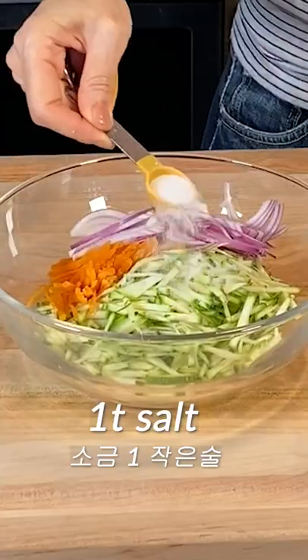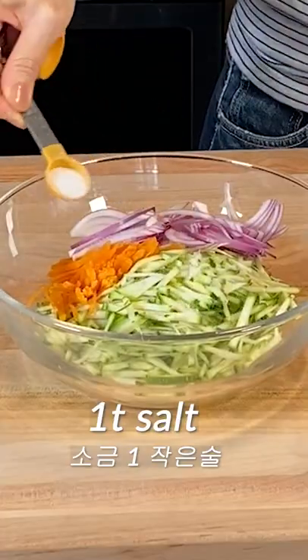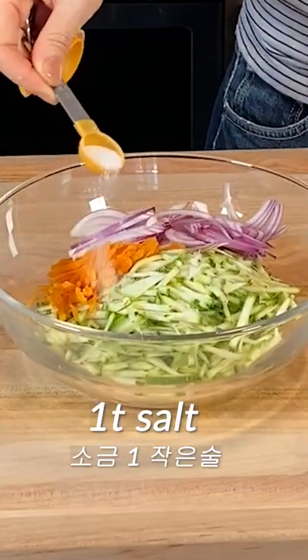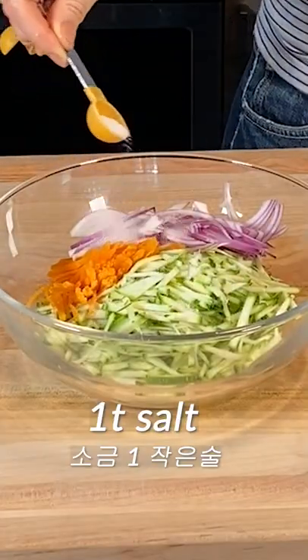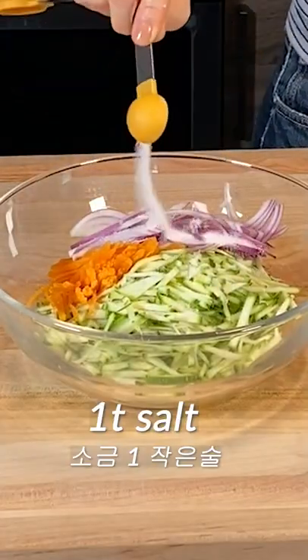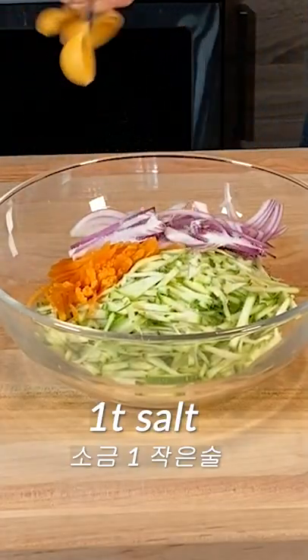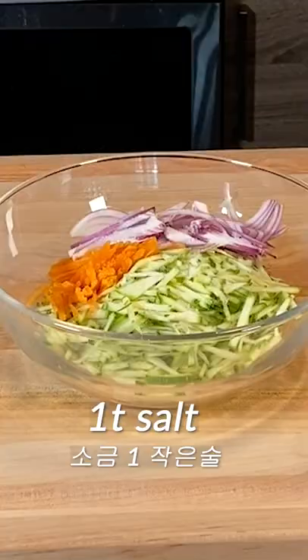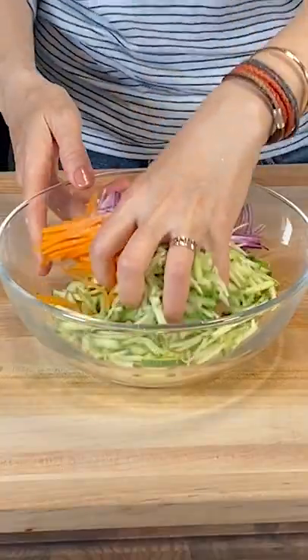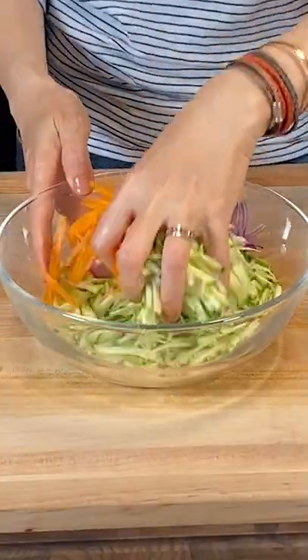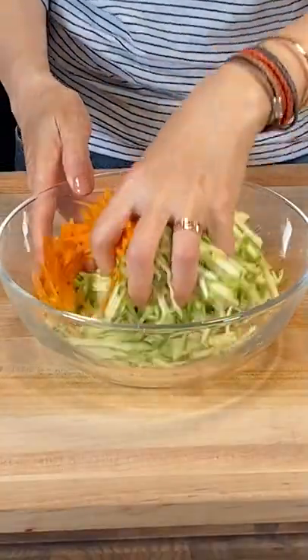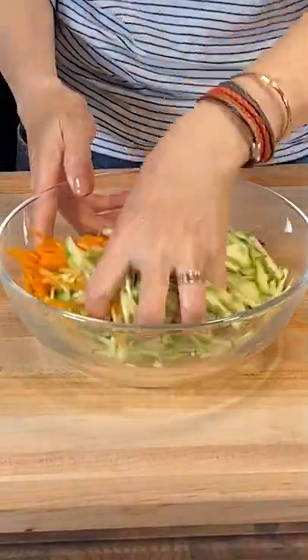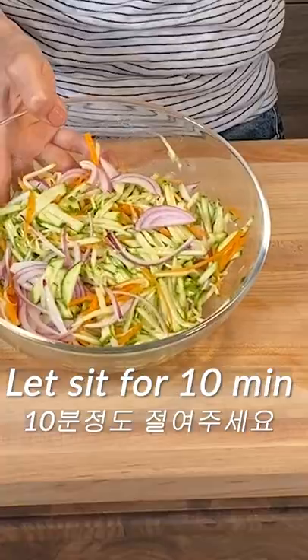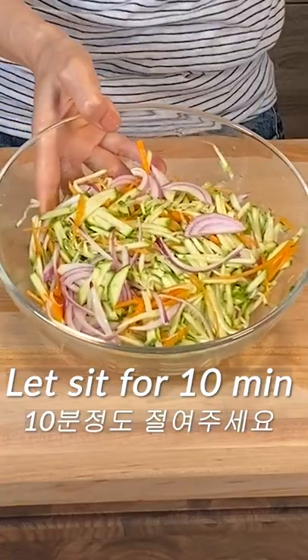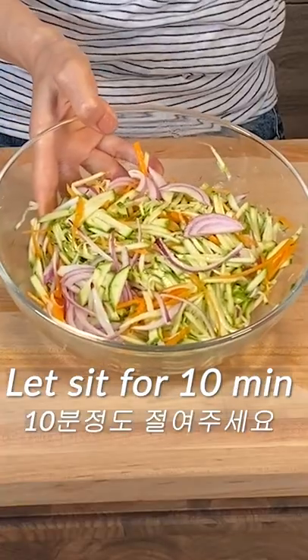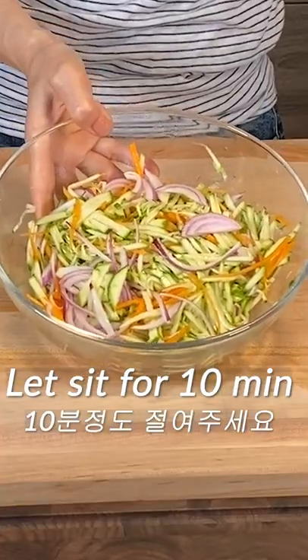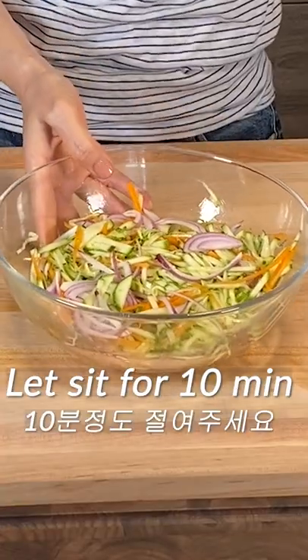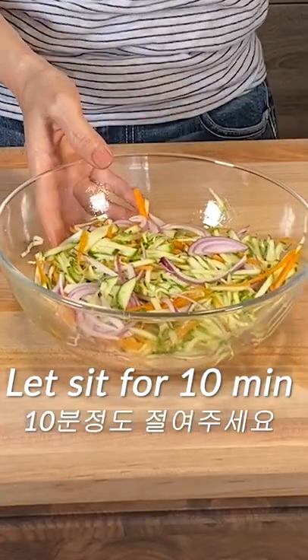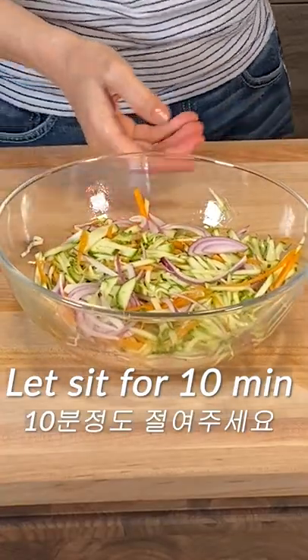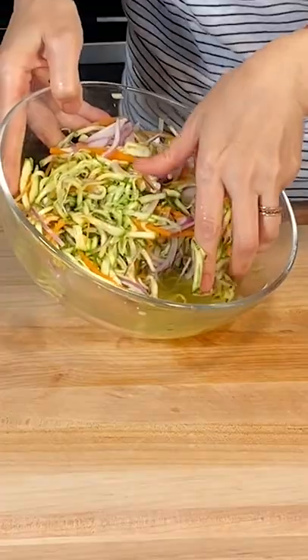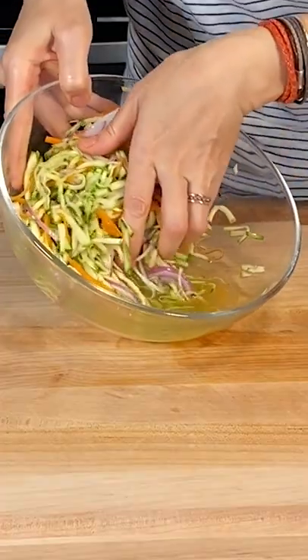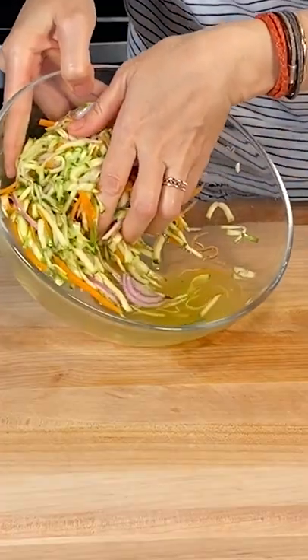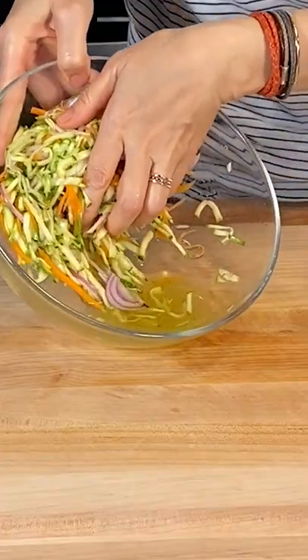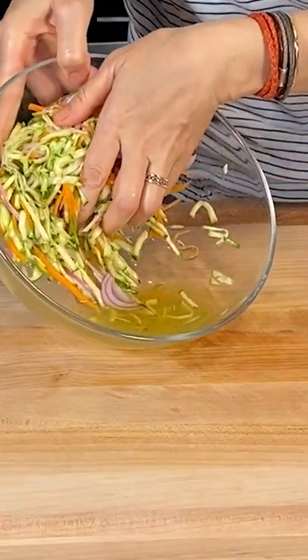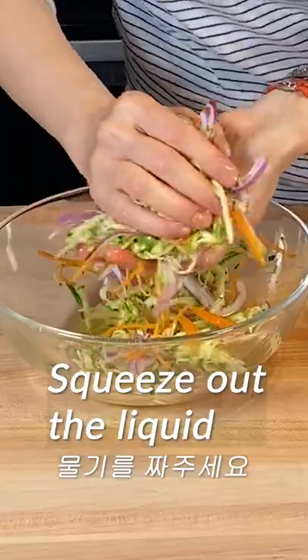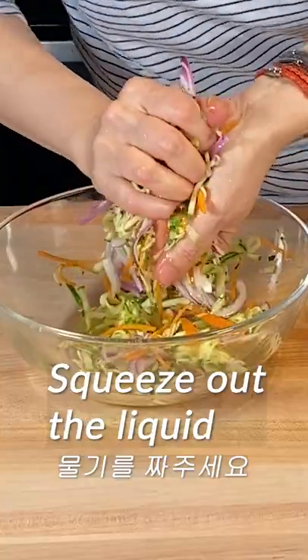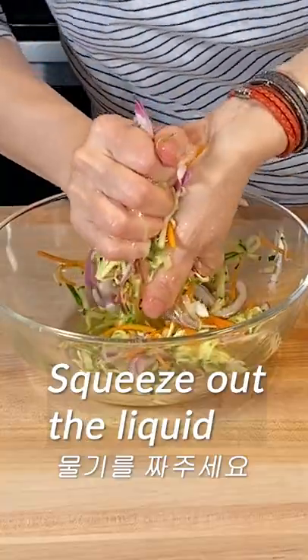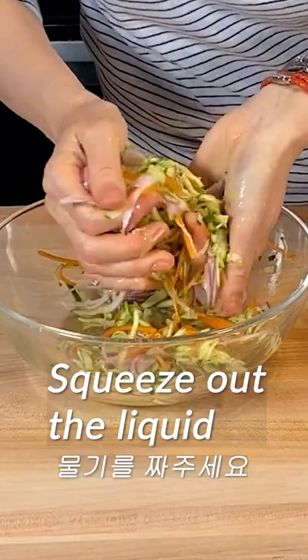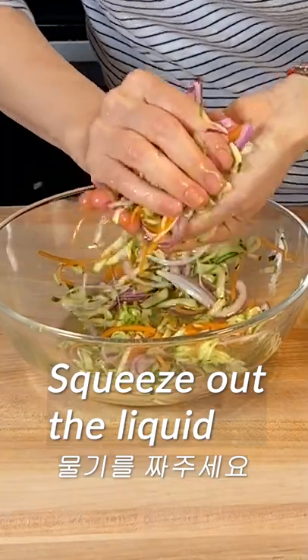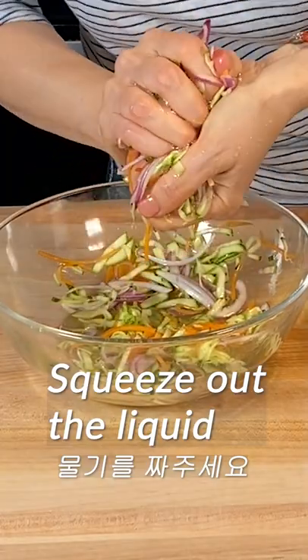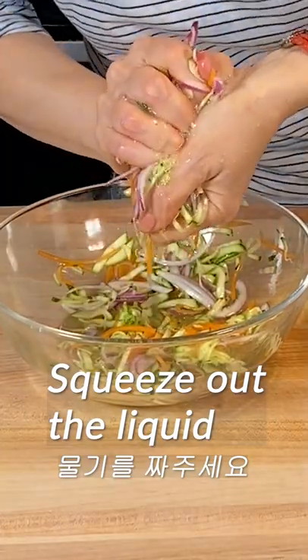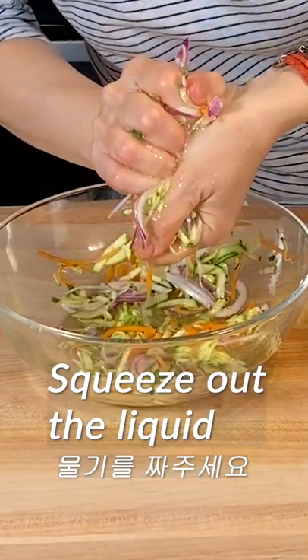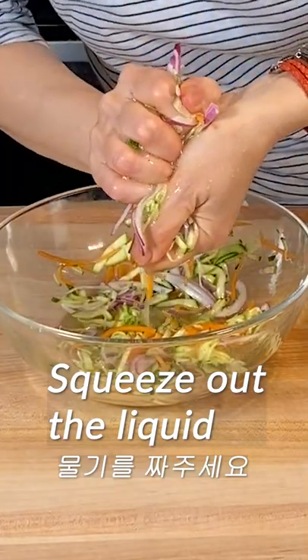Add 1 teaspoon of salt and mix it well. Let it sit for about 10 minutes. After 10 minutes, squeeze out the liquid from the vegetables.